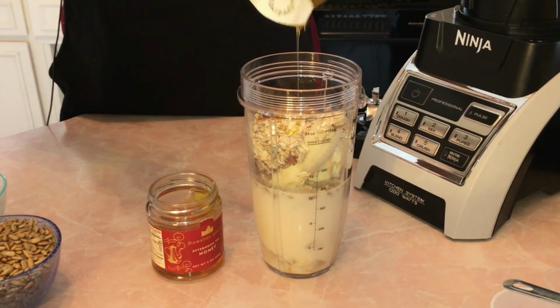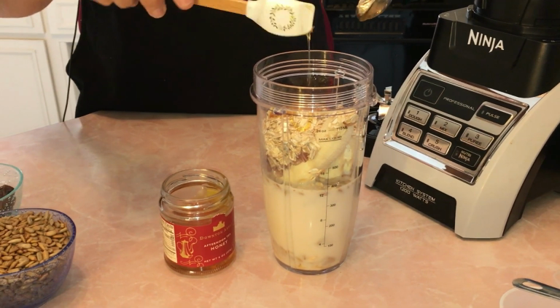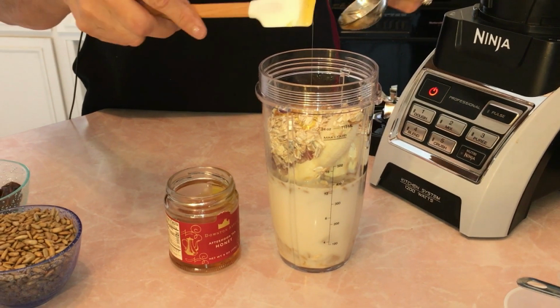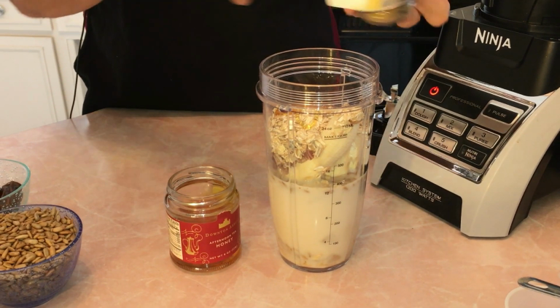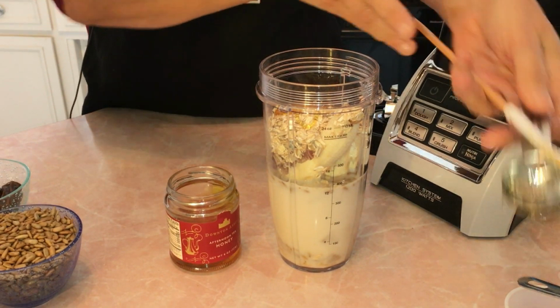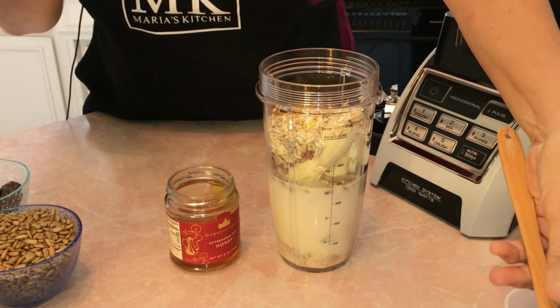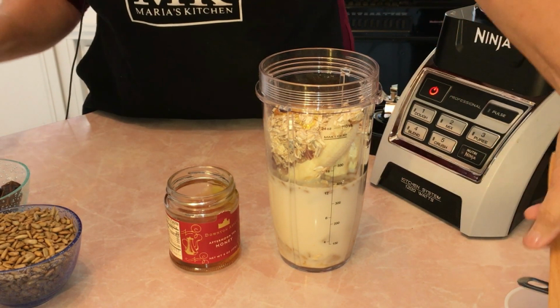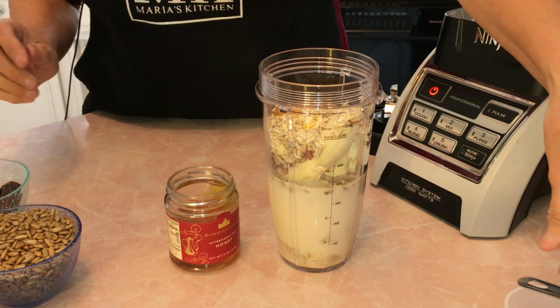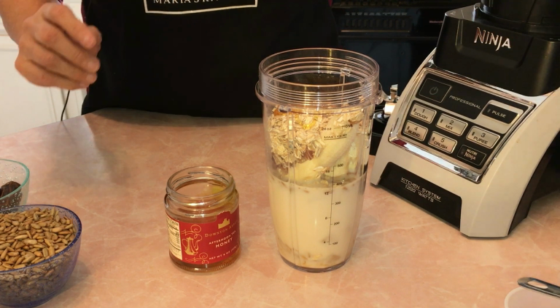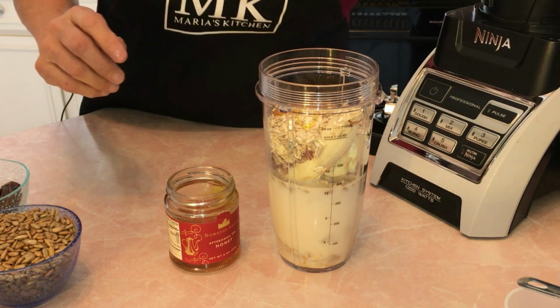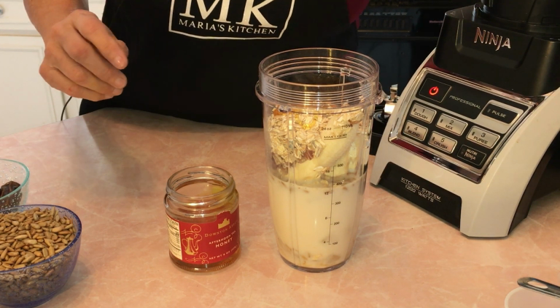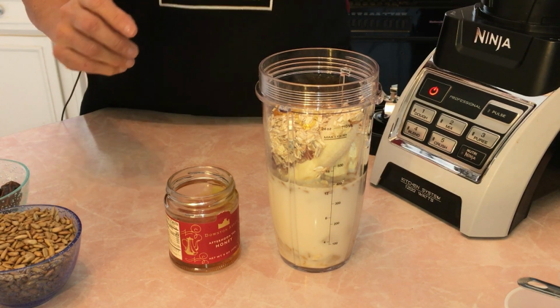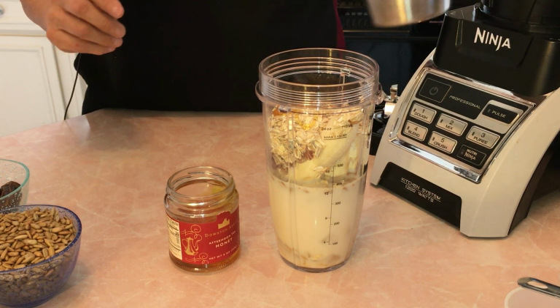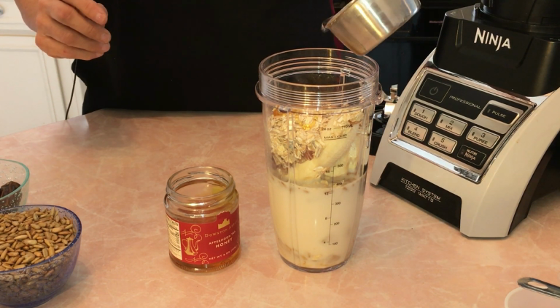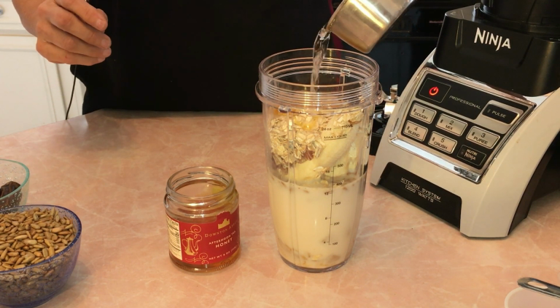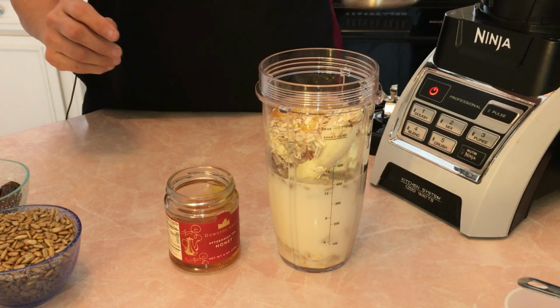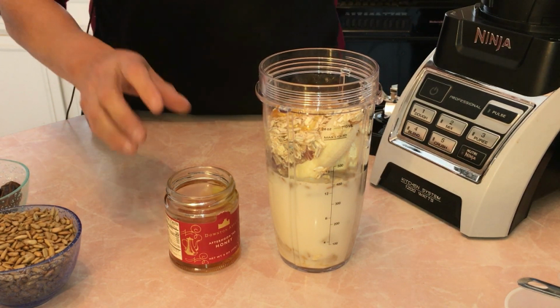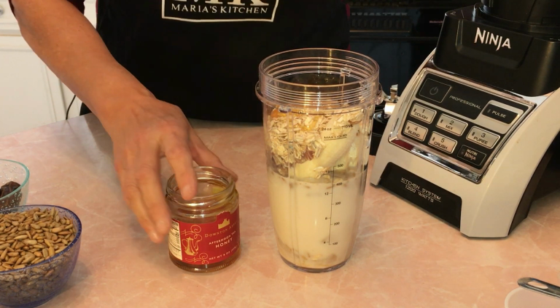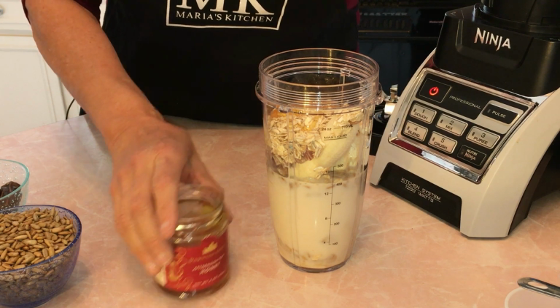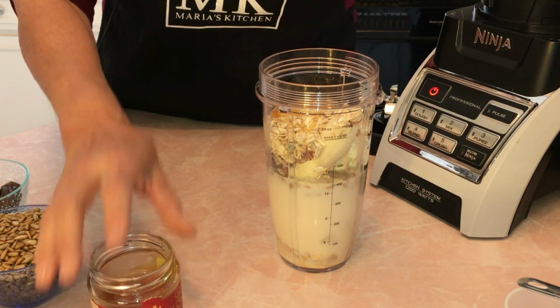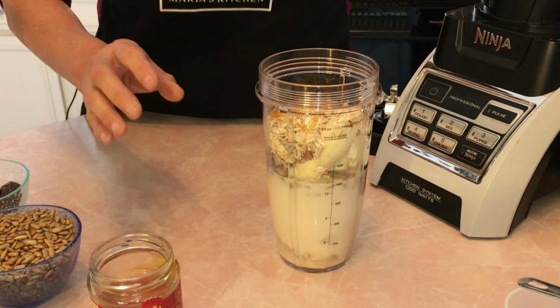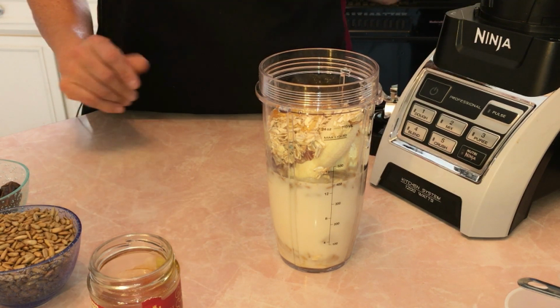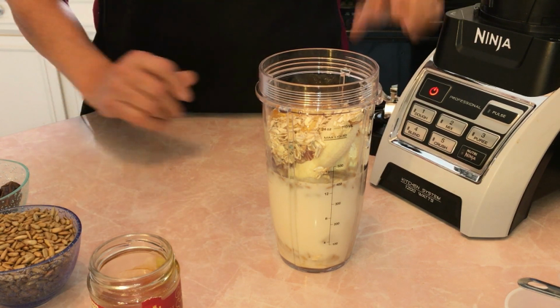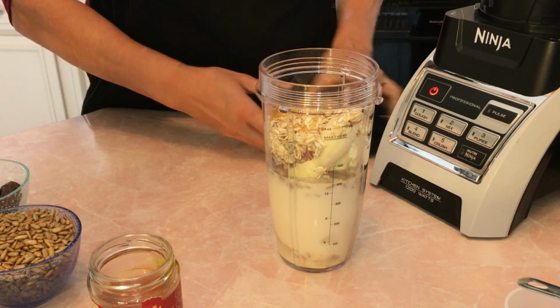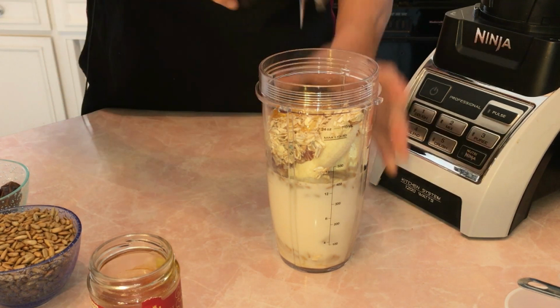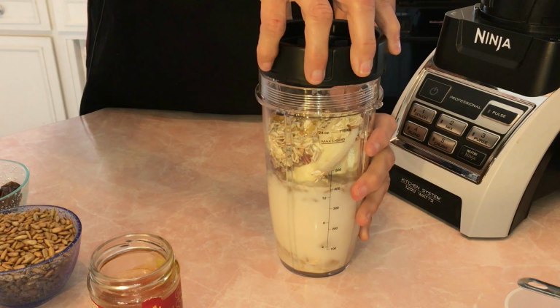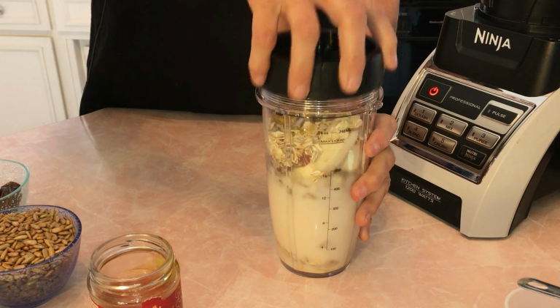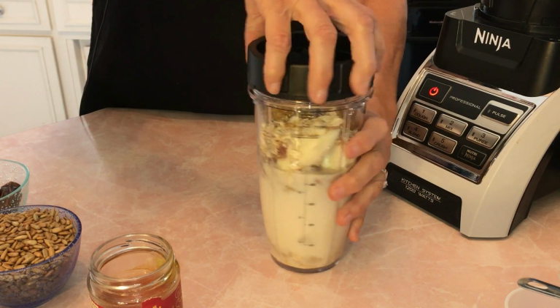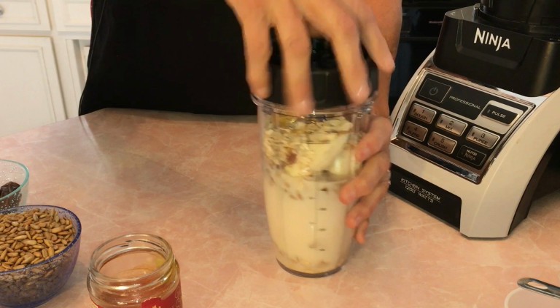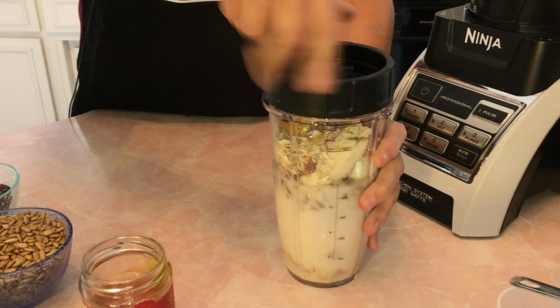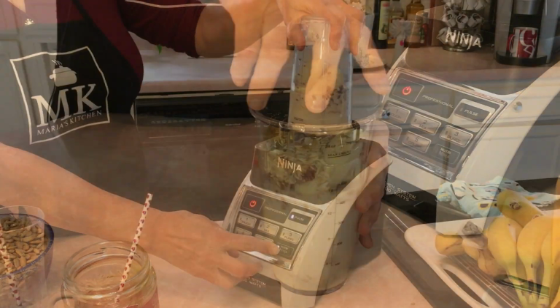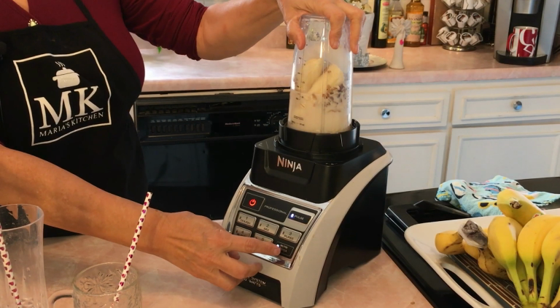The last ingredient is one tablespoon of honey. We're also going to add just a little dash of water, and then we're going to blend. You're going to see how wonderful this is going to look, and you have to try it because it's going to taste wonderful. Okay, we're ready!